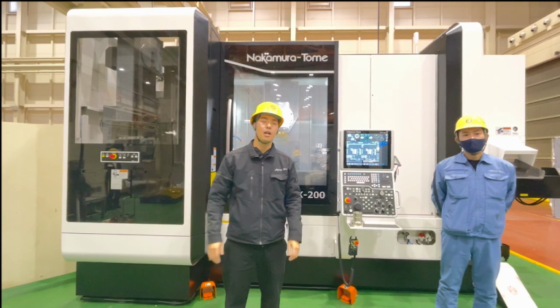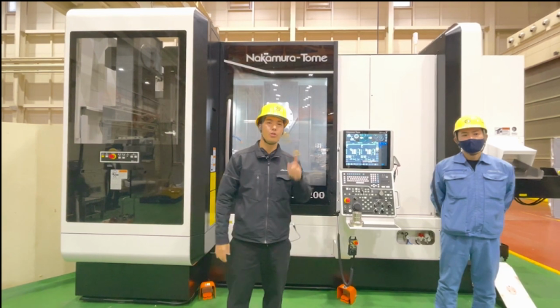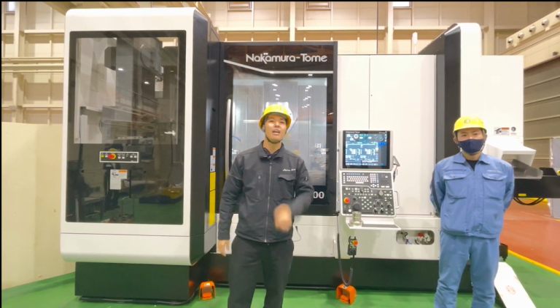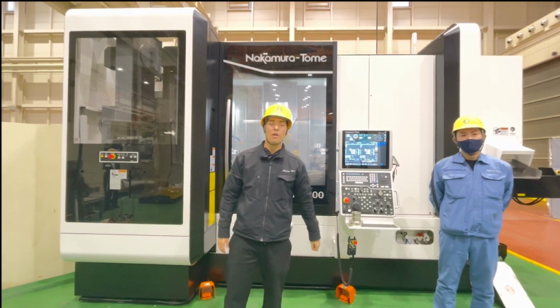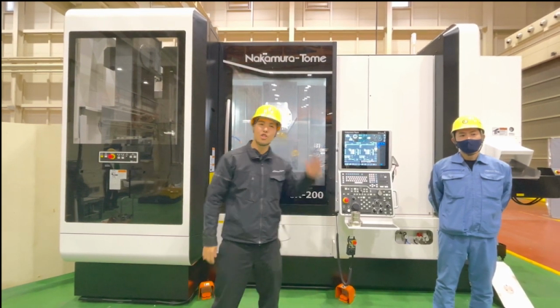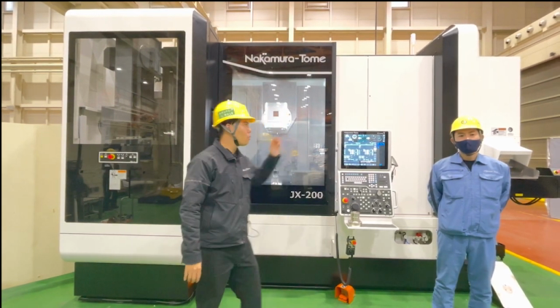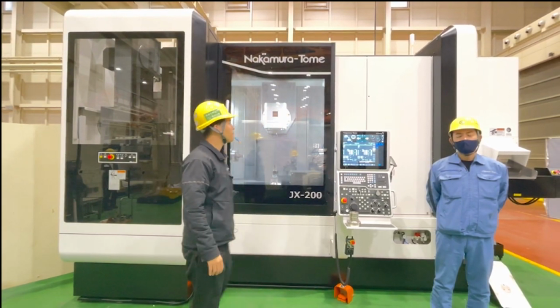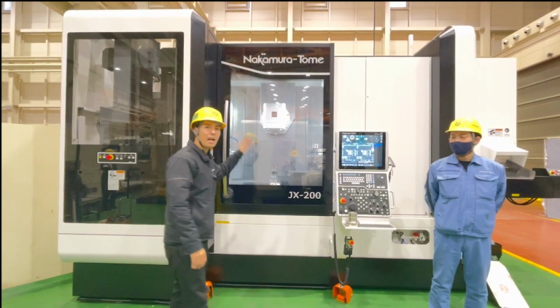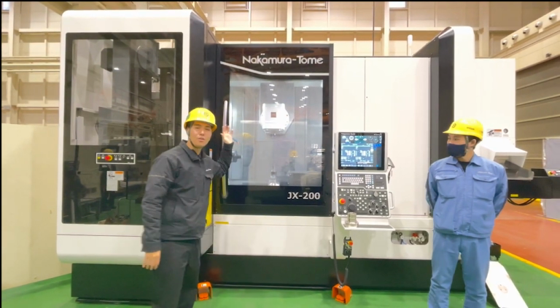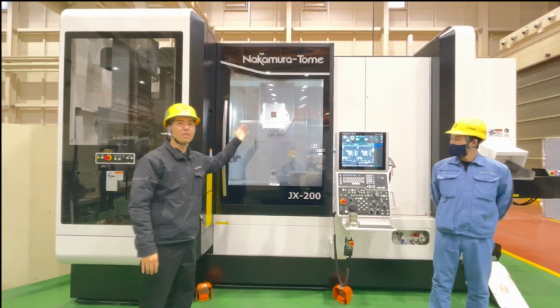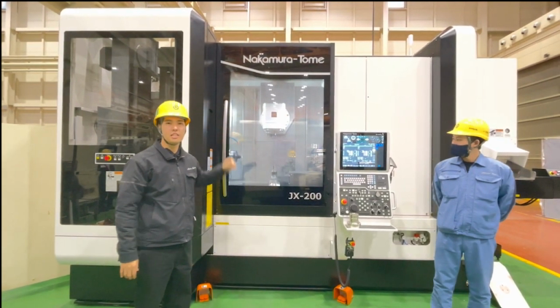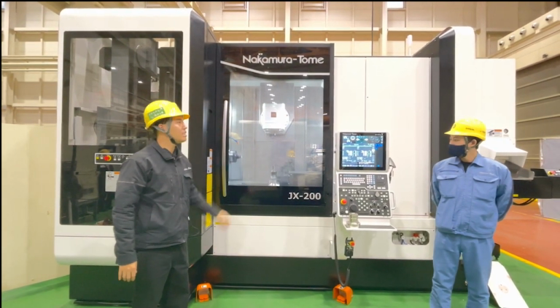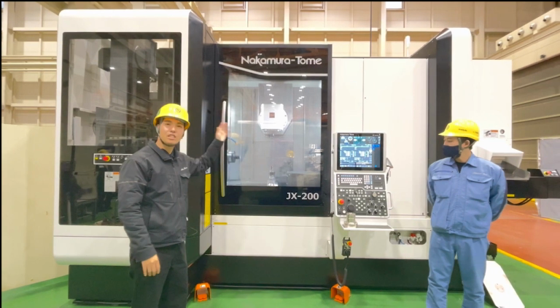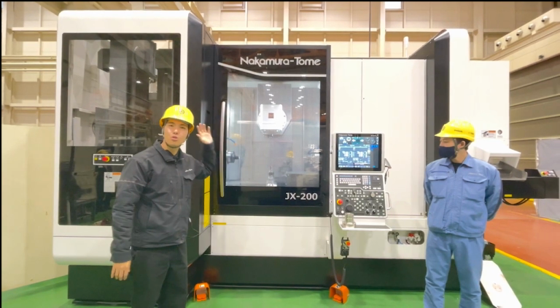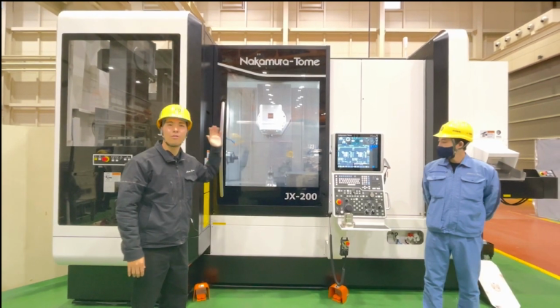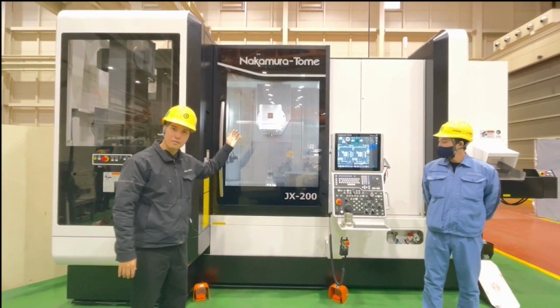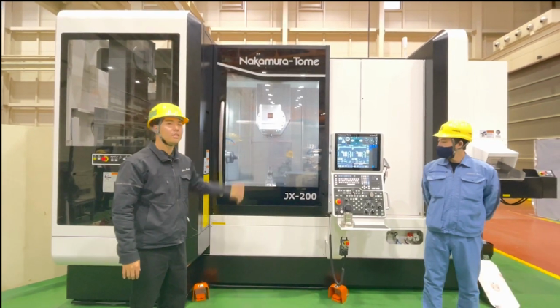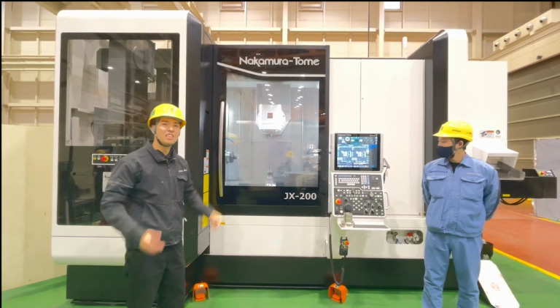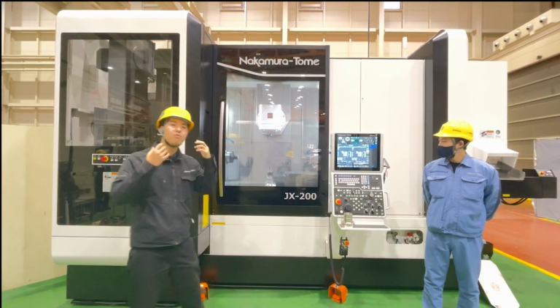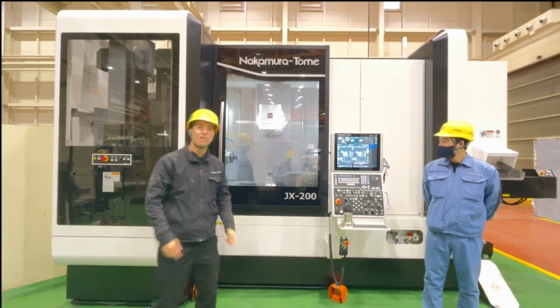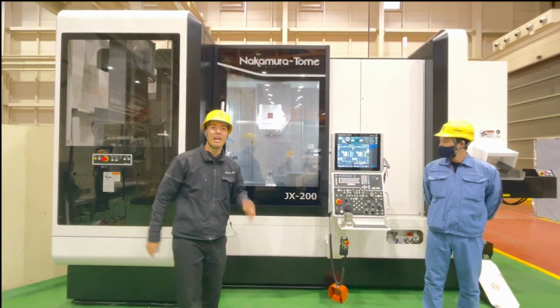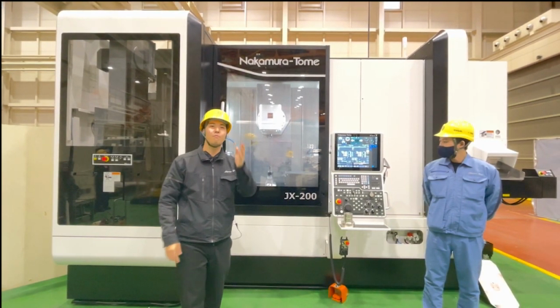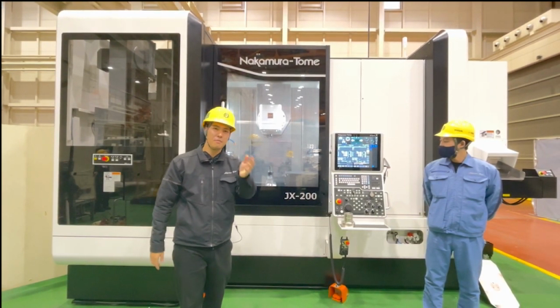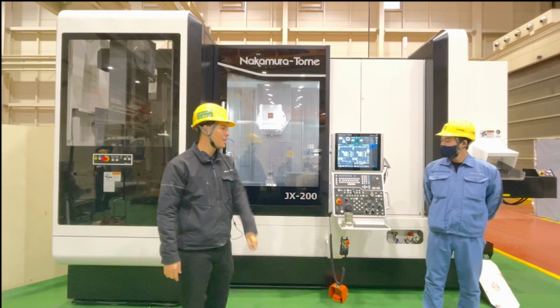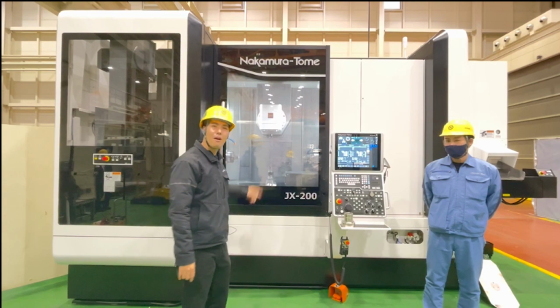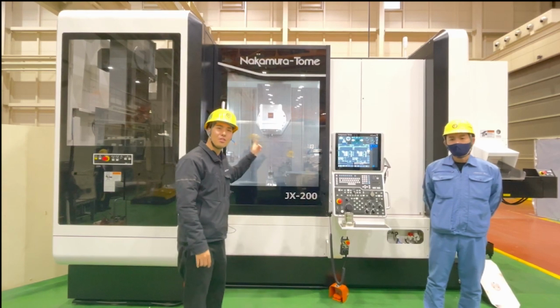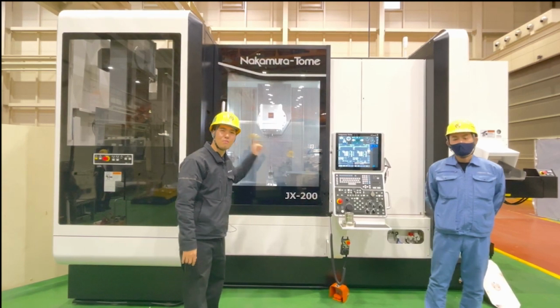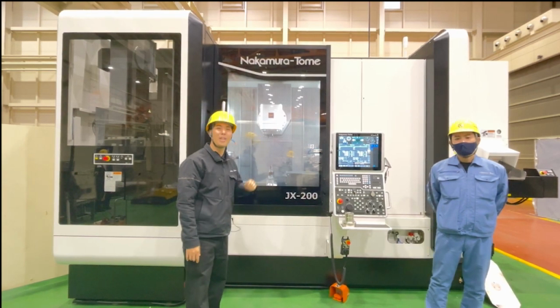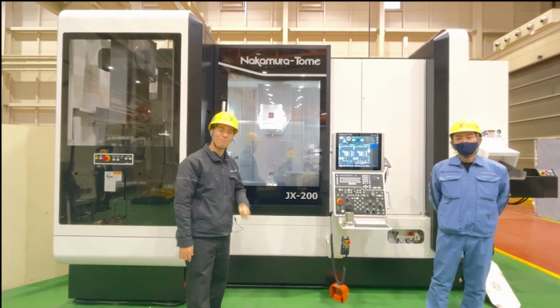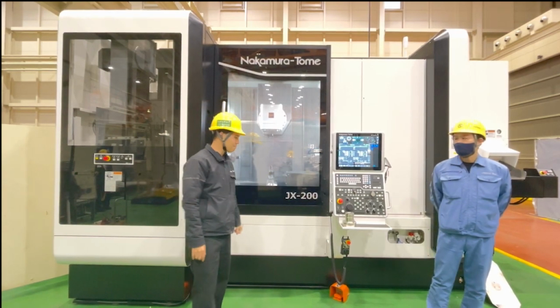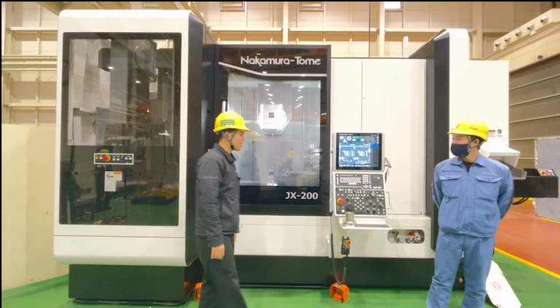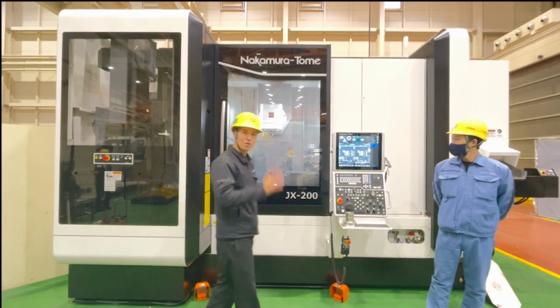Today, we will show our new machine, the JX200. This is our flagship ATC machine. I will introduce this machine today — let's do it.